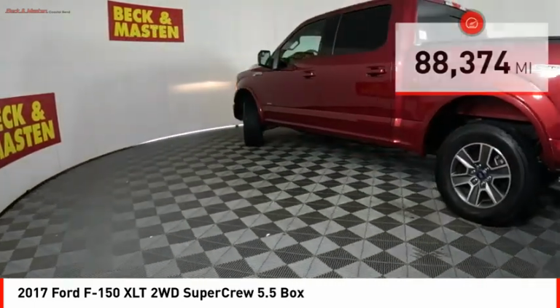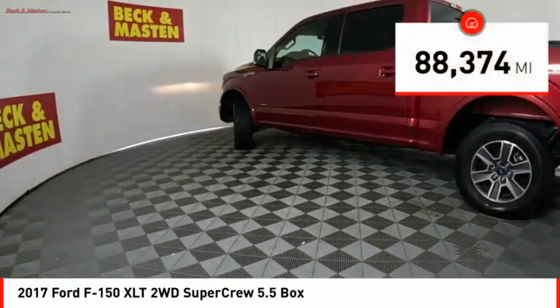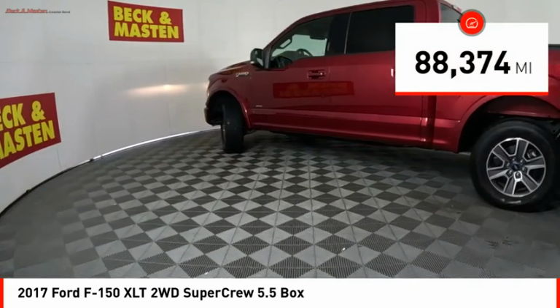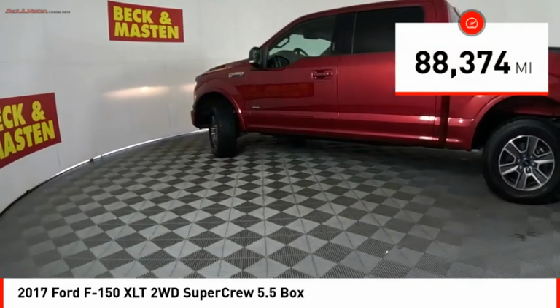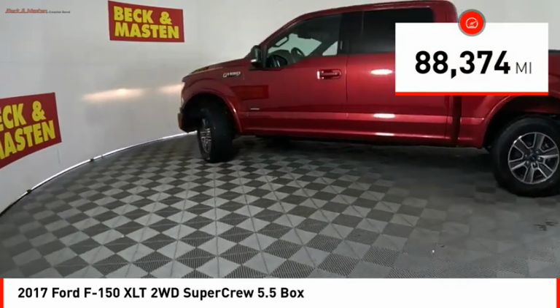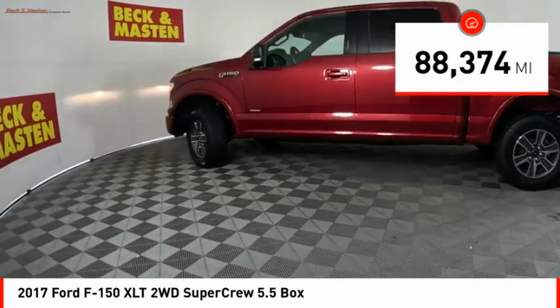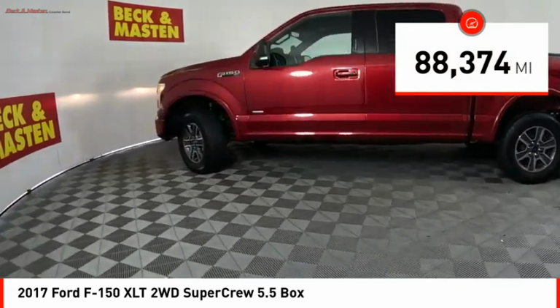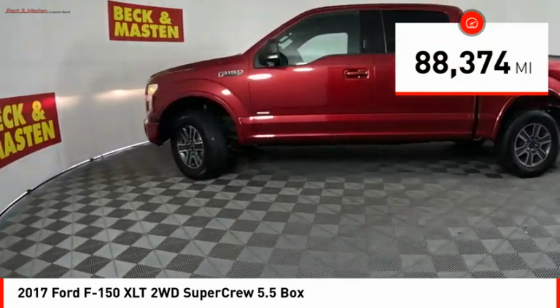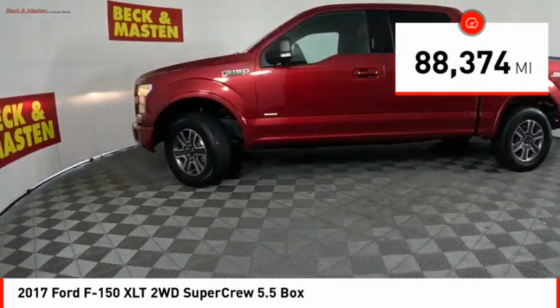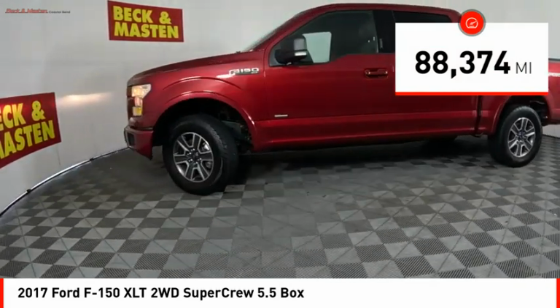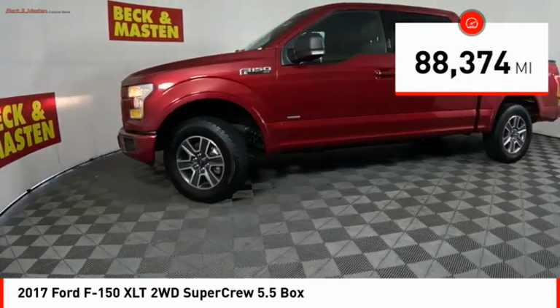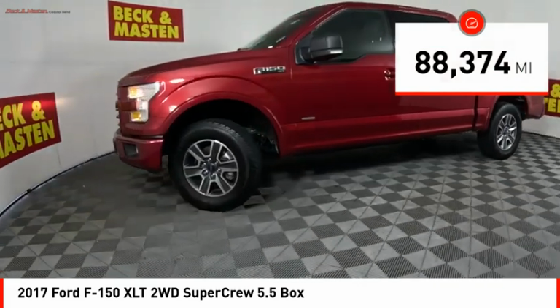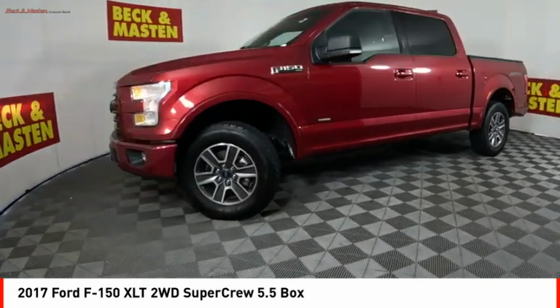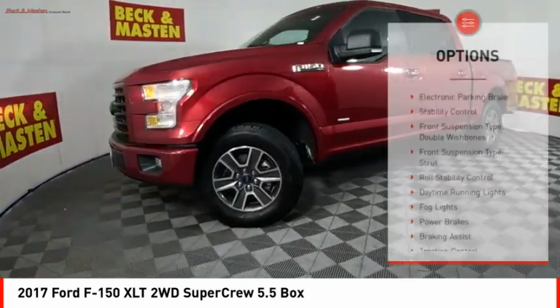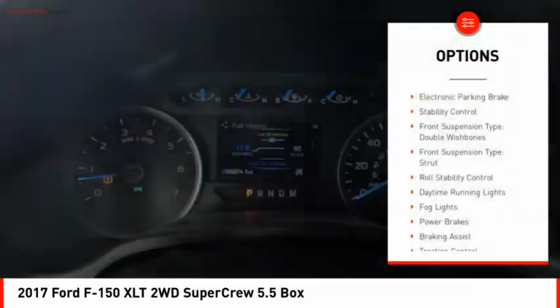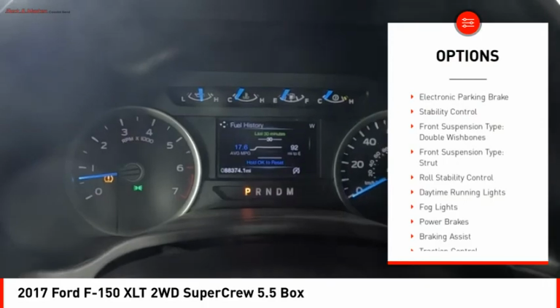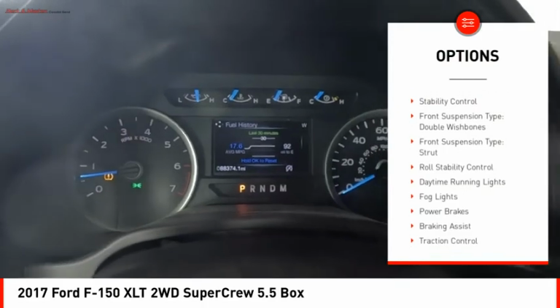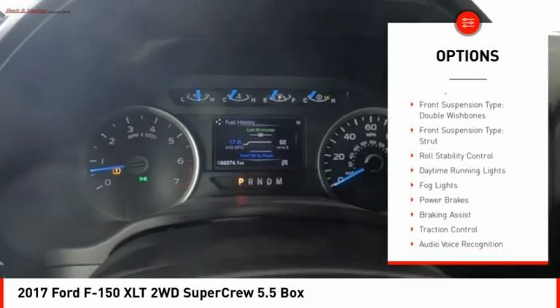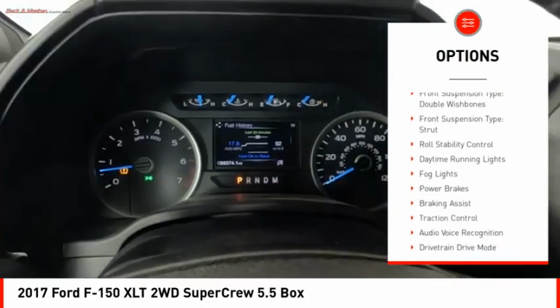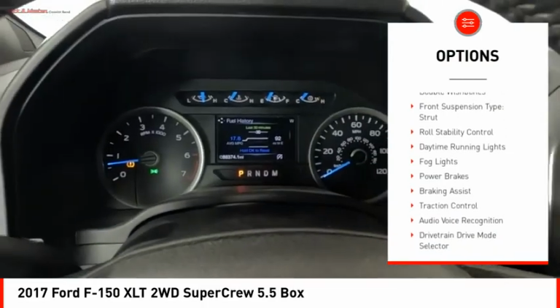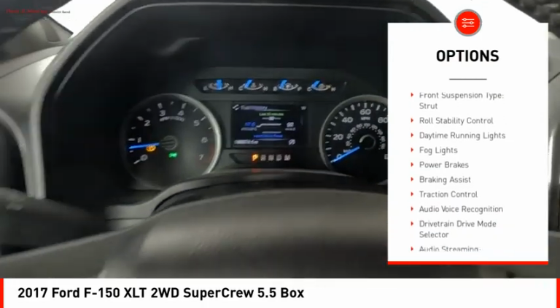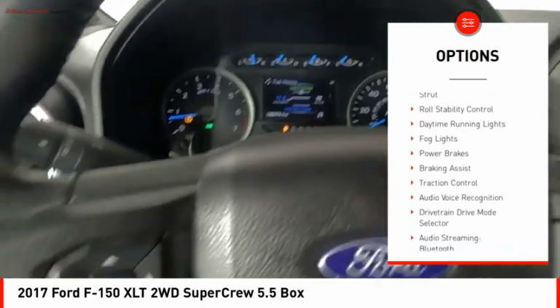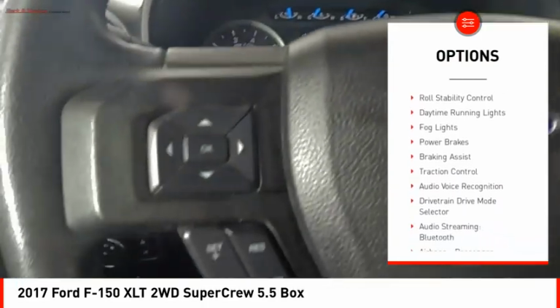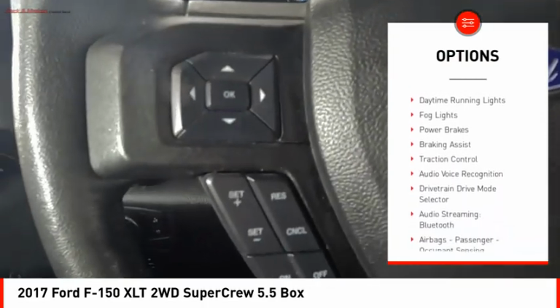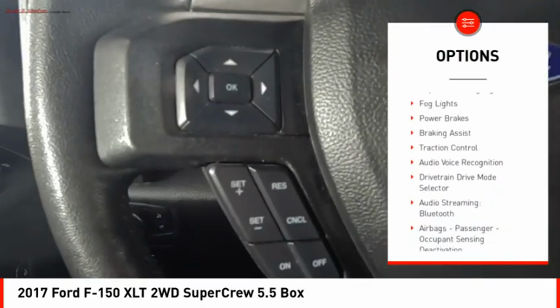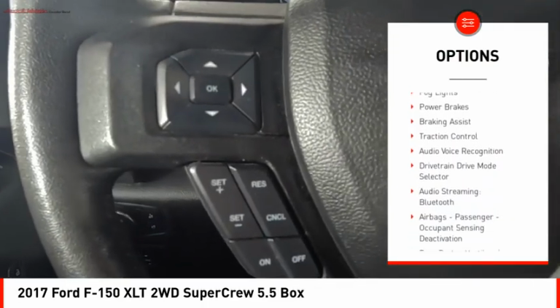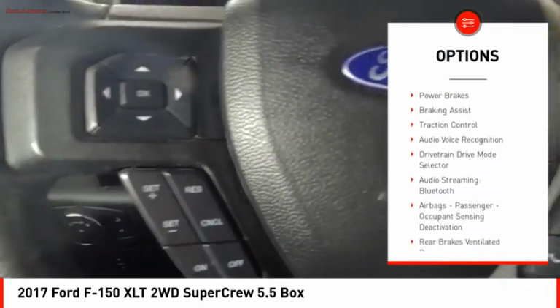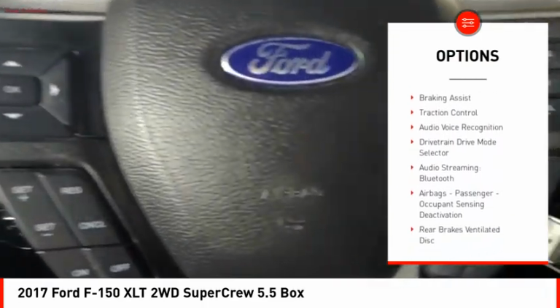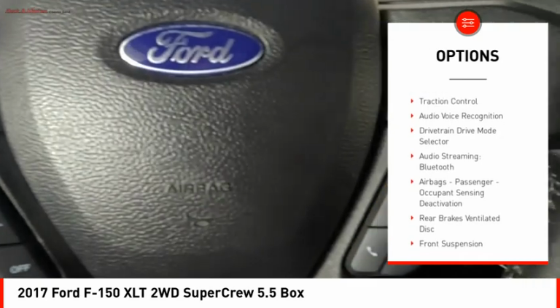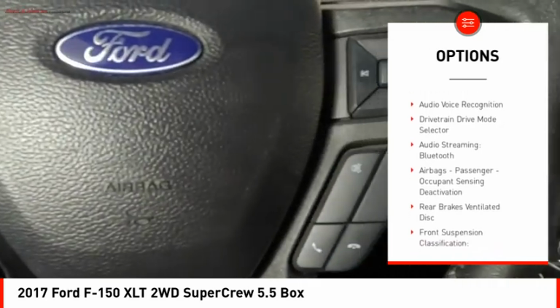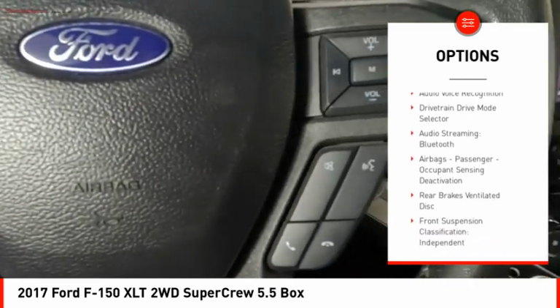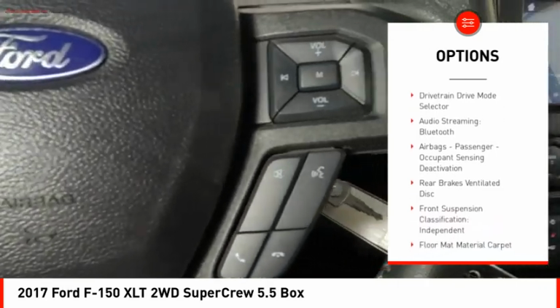This vehicle has less than 90,000 miles. Here are some of this vehicle's great options: electronic parking brake, stability control, front suspension type double wishbones, front suspension type strut.